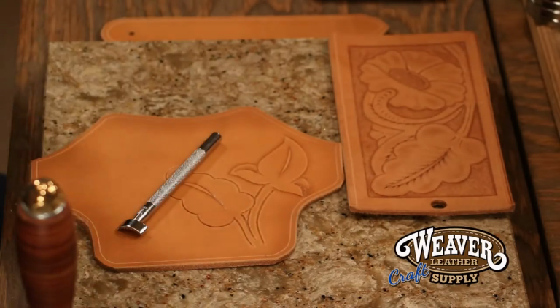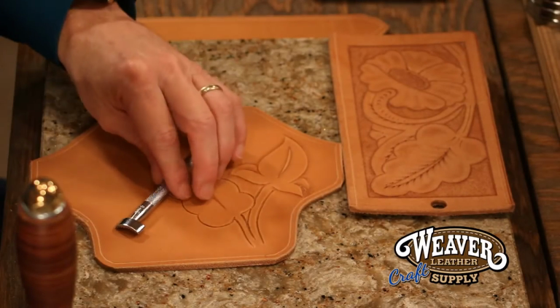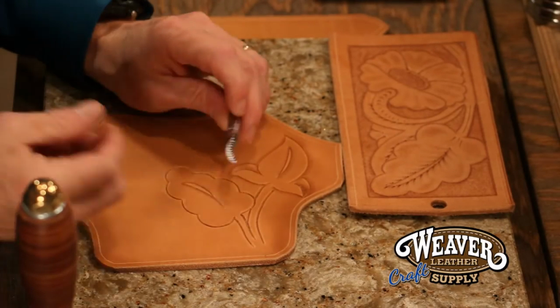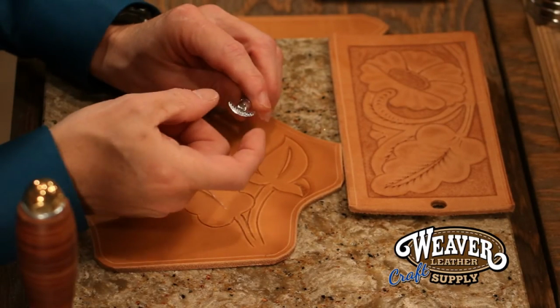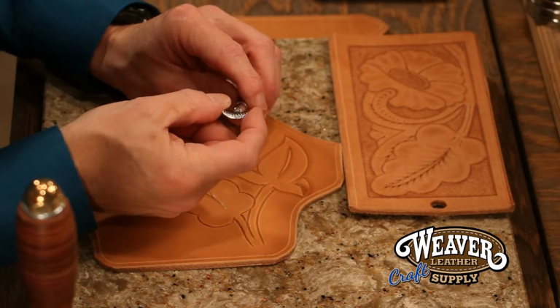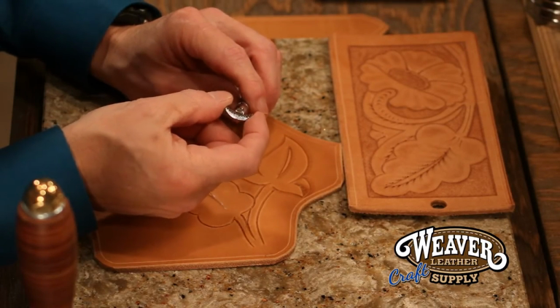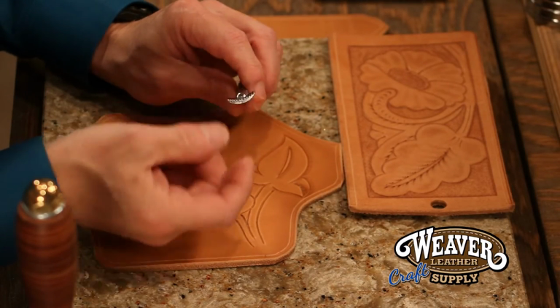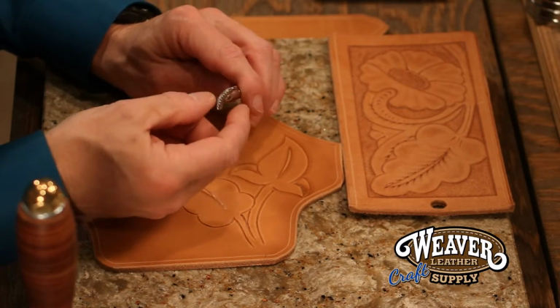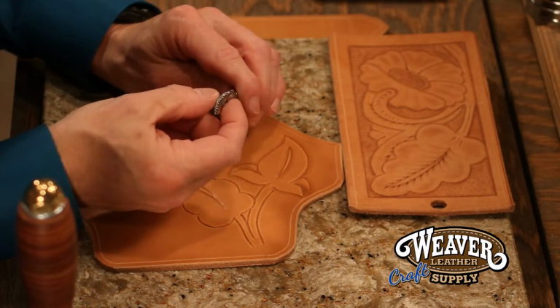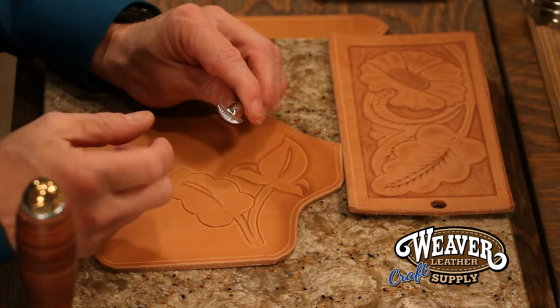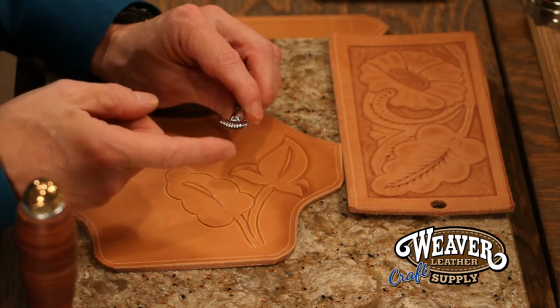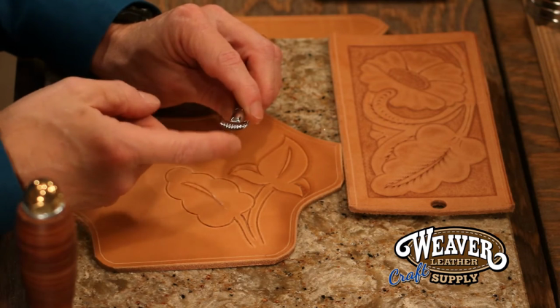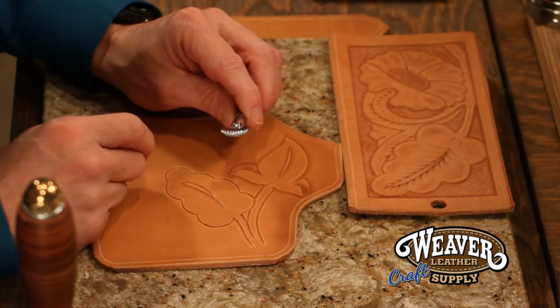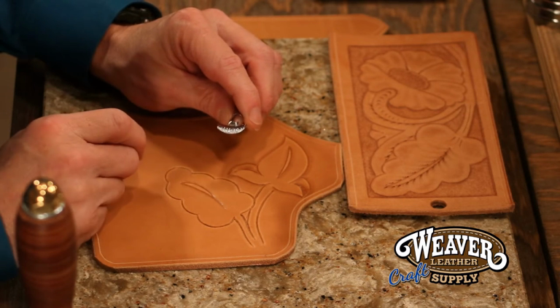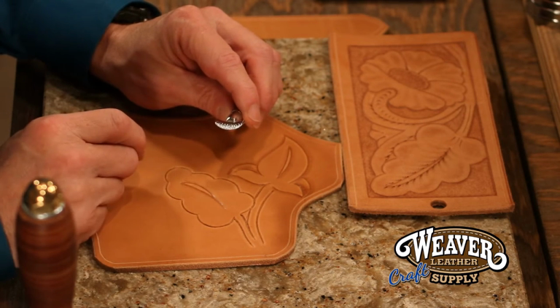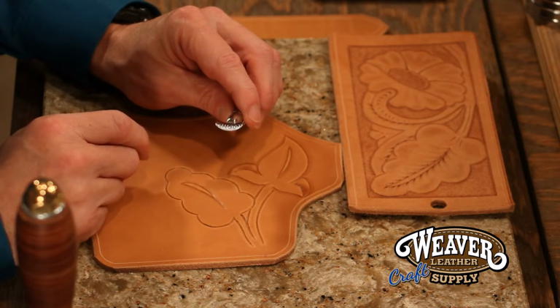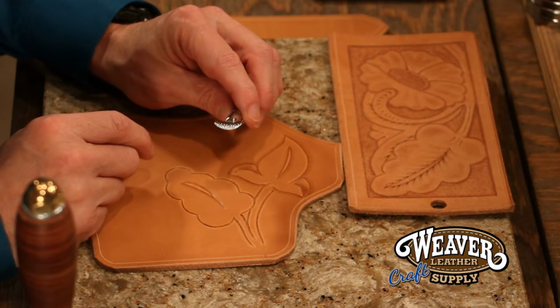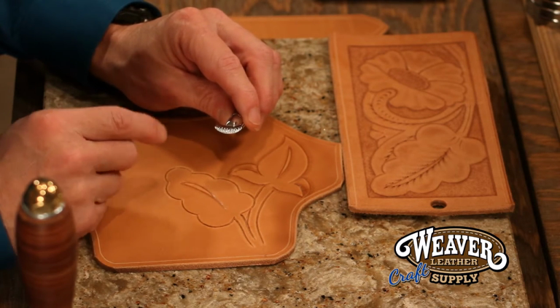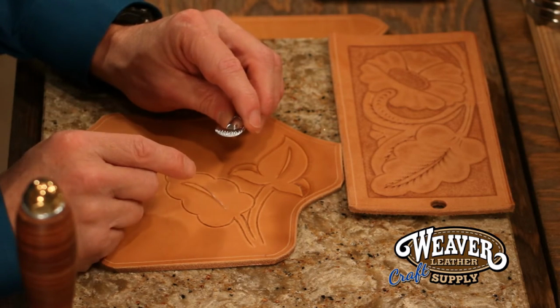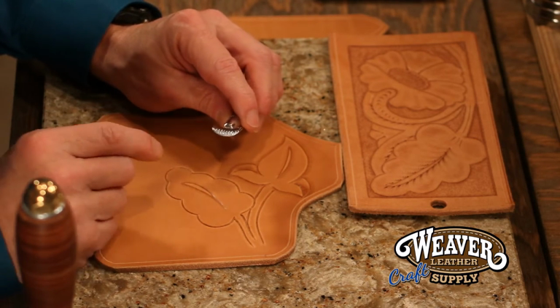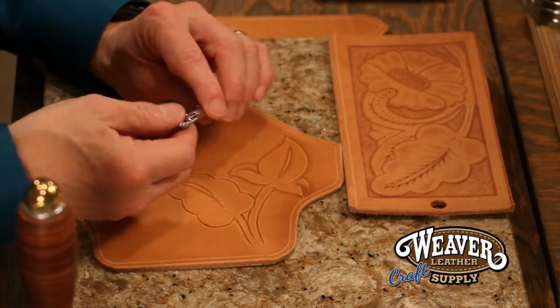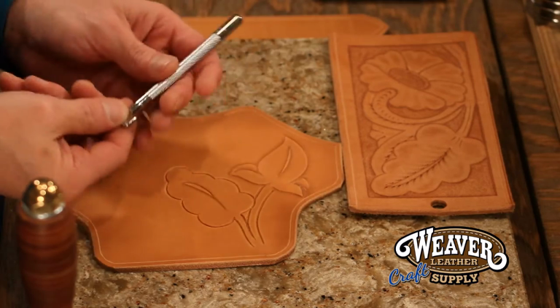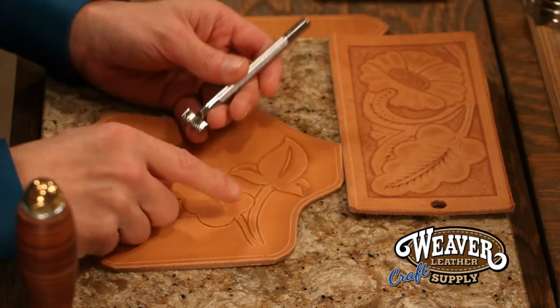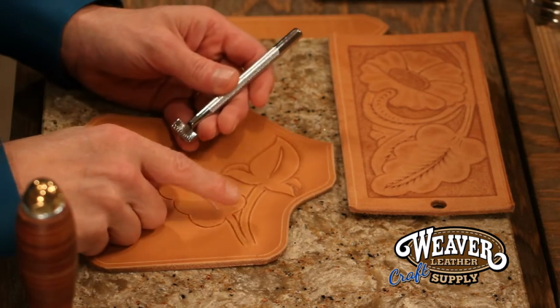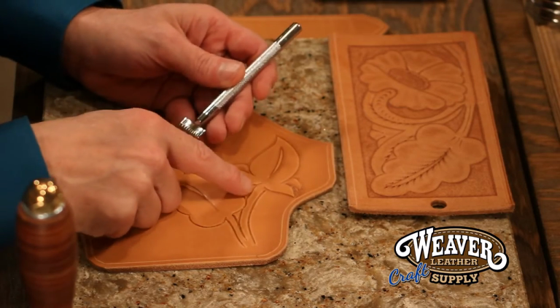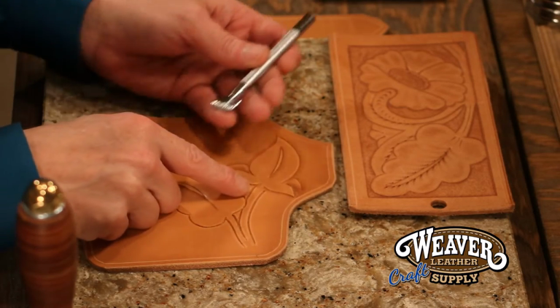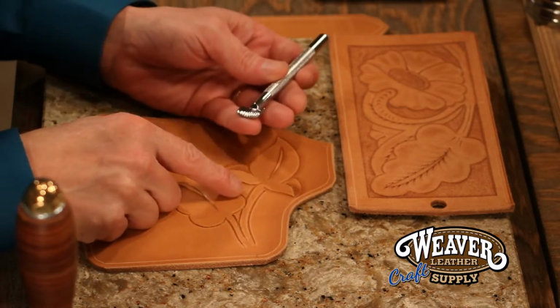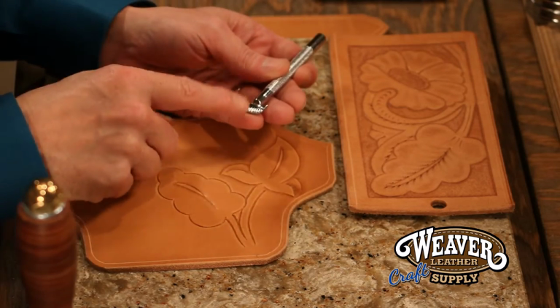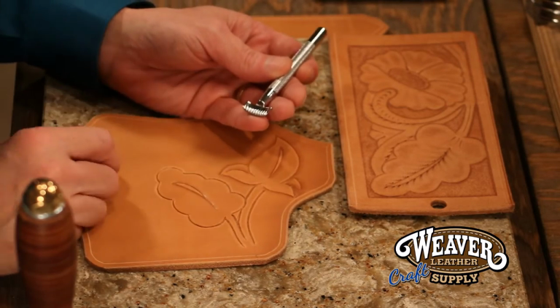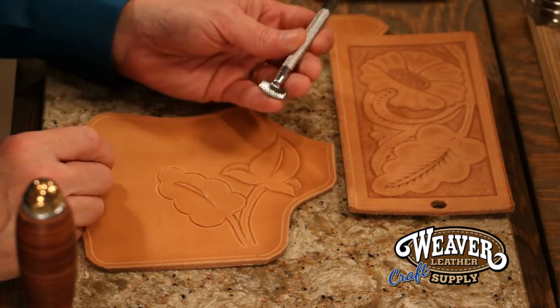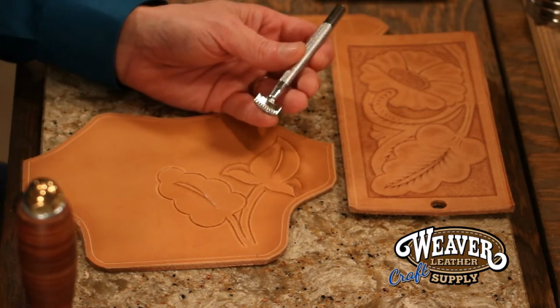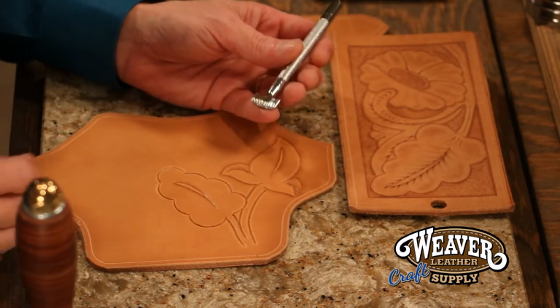This is a standard veiner, three-quarter inch length, quarter inch depth. Now that measurement makes it very easy for me to measure out border designs, but when I'm working on my tooling, particularly my floral, there's a number of places I can use this.